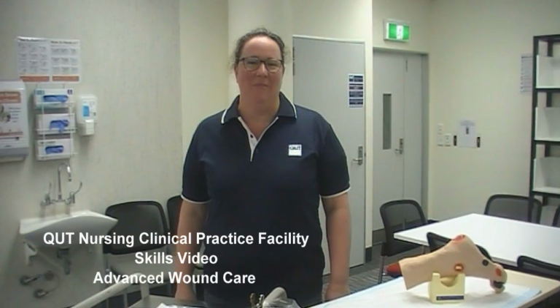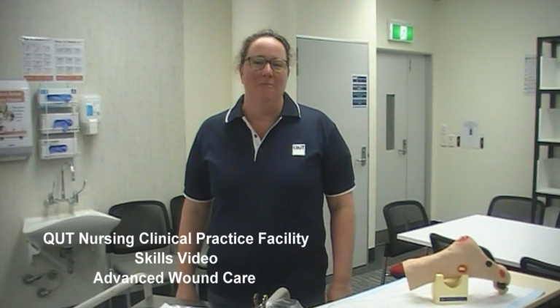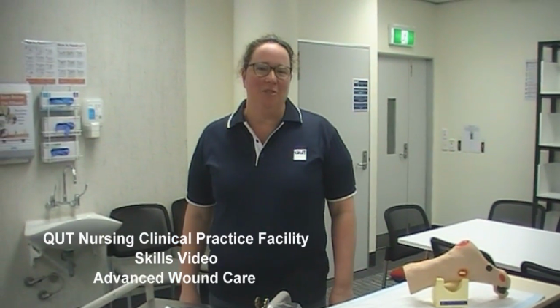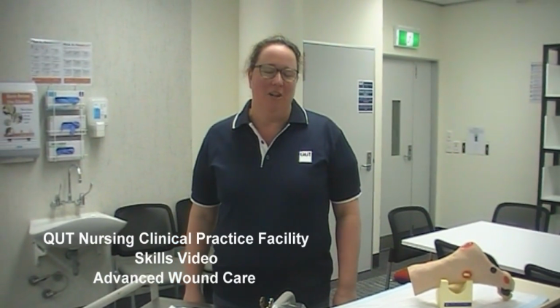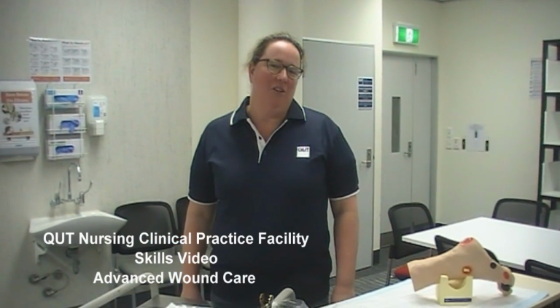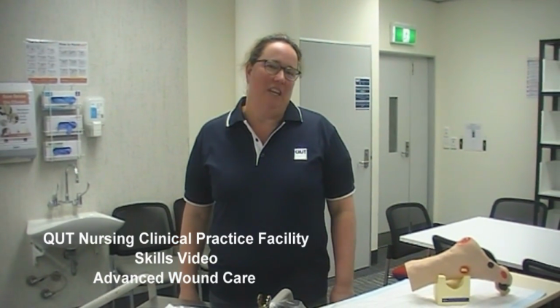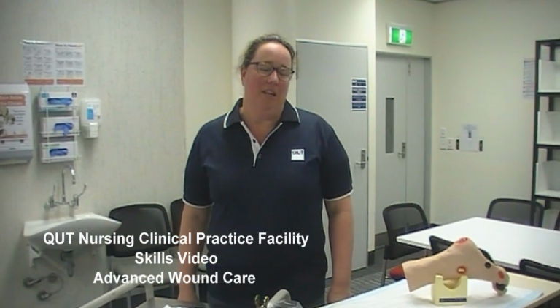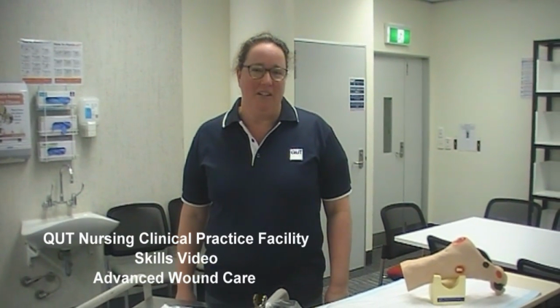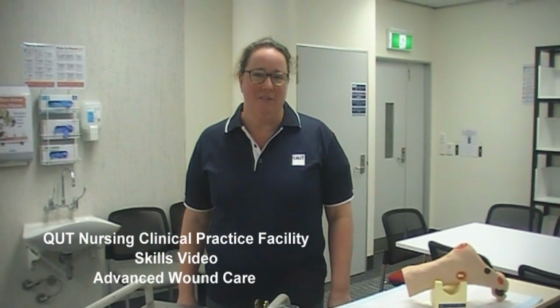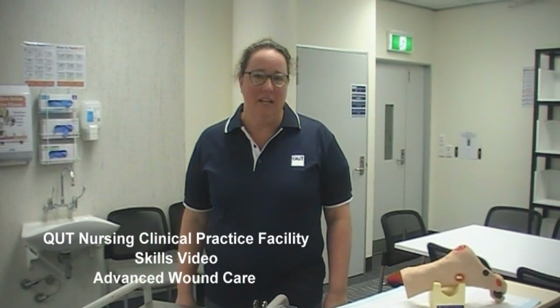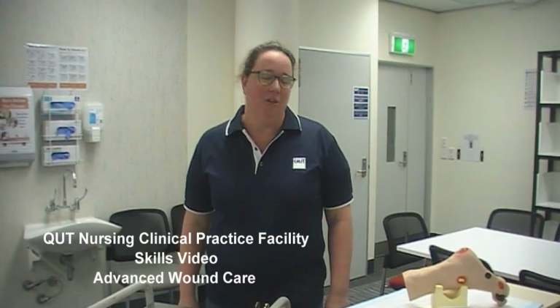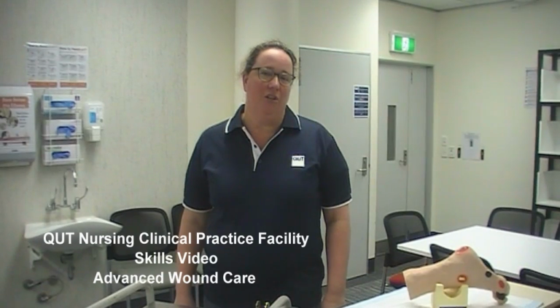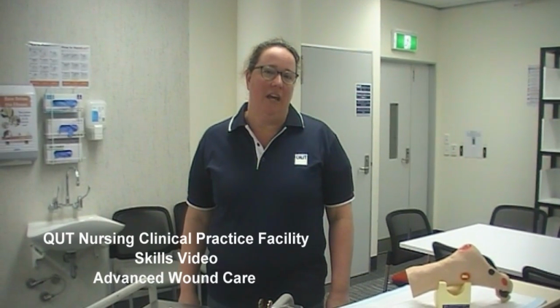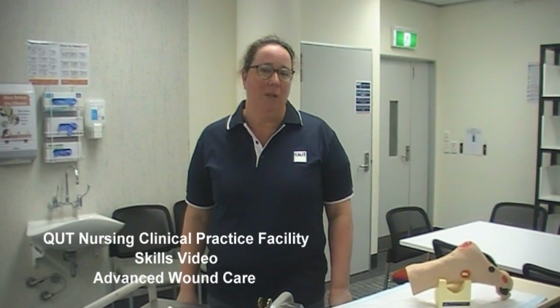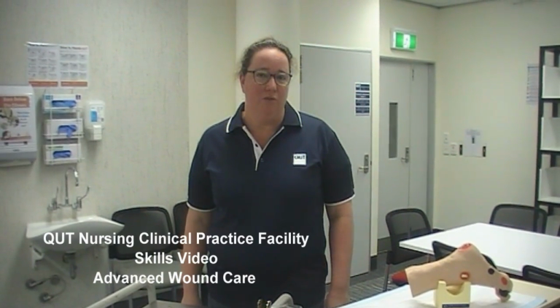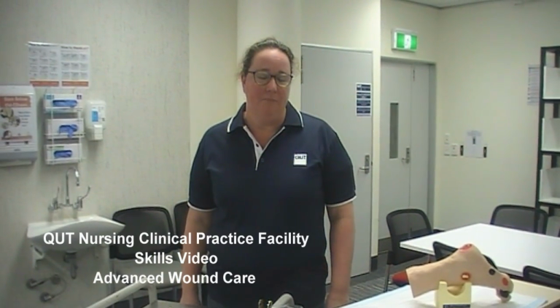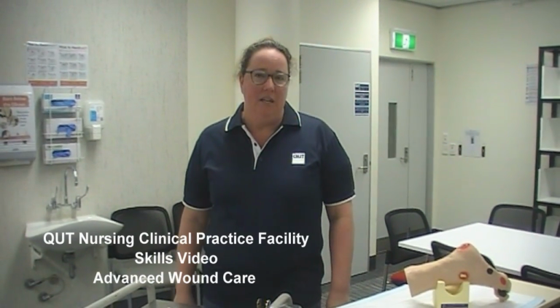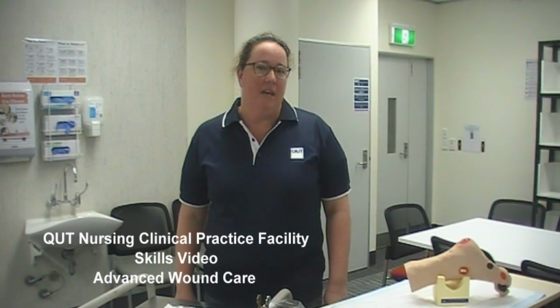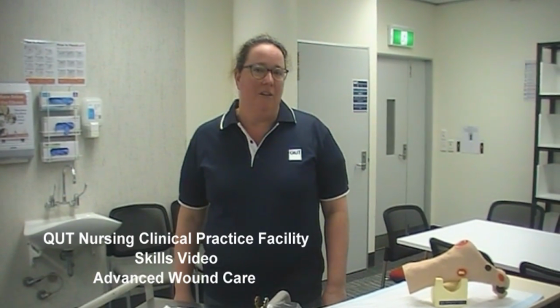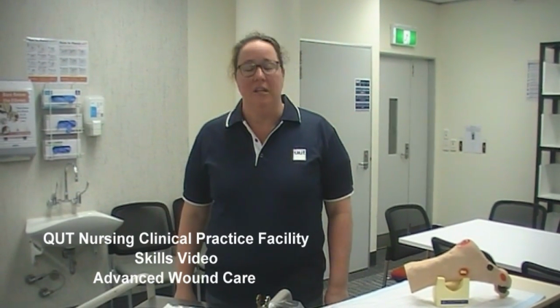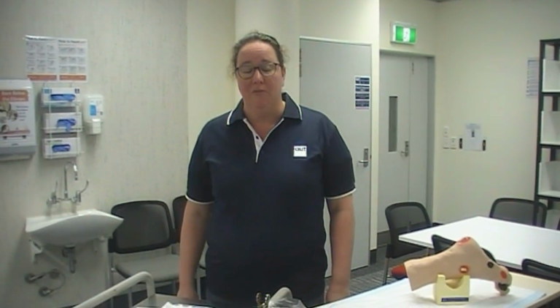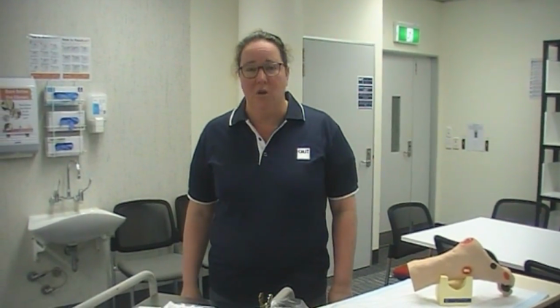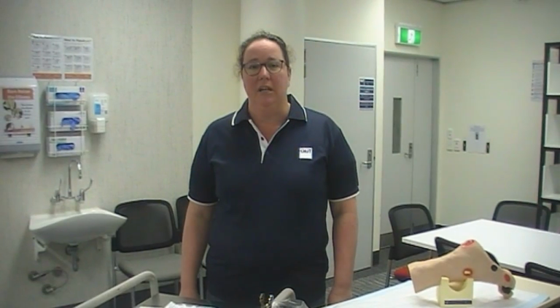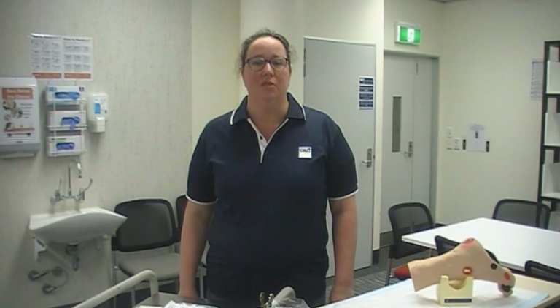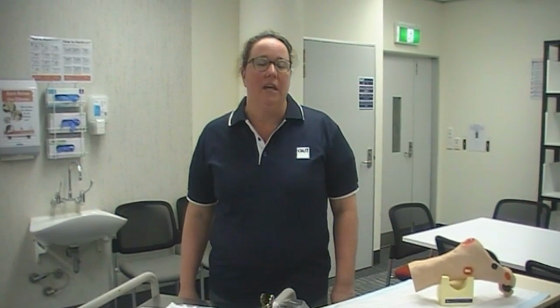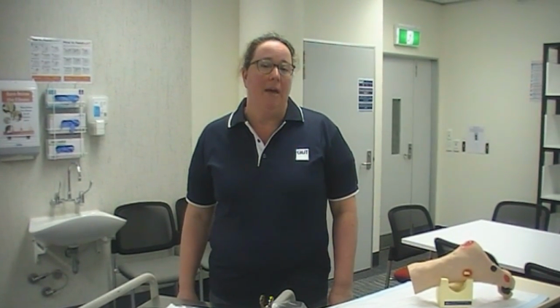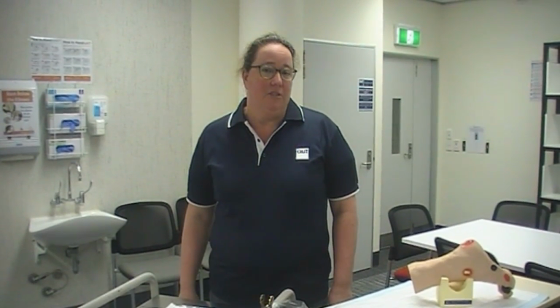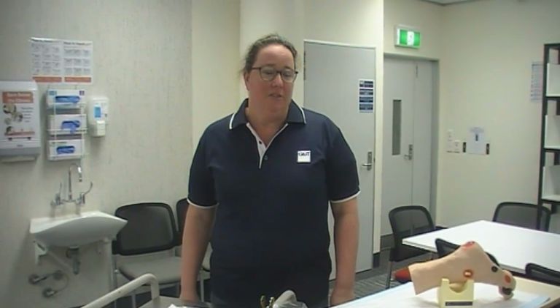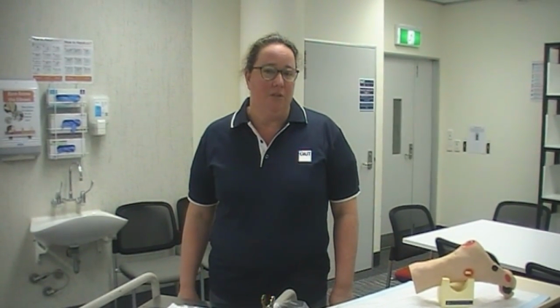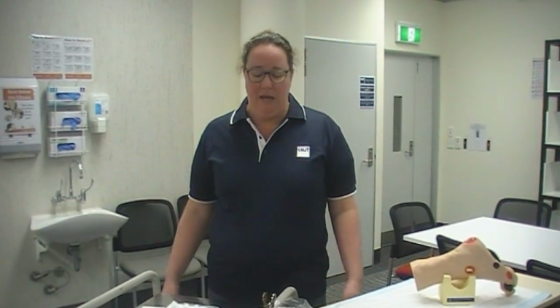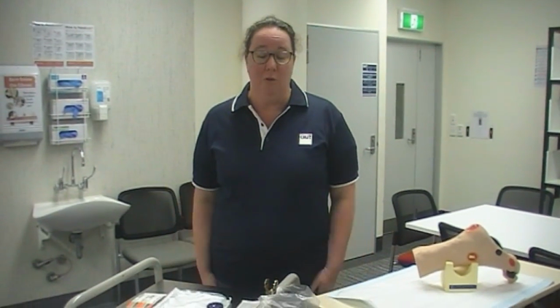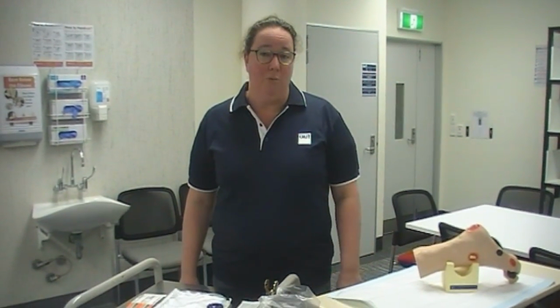My name's Jodie and I'm here at QUT Clinical Practice Facility and I'm going to show you today a complex wound dressing. This is an area that you need to be confident and competent in as a student and a registered nurse once you're out on prac.